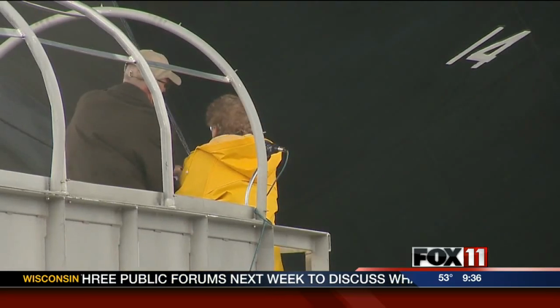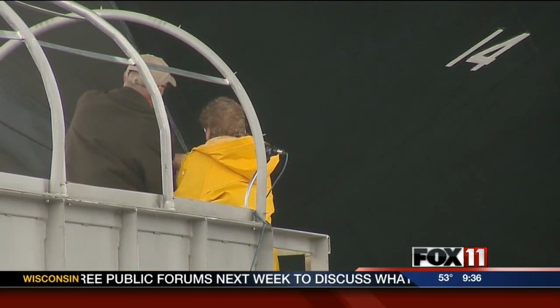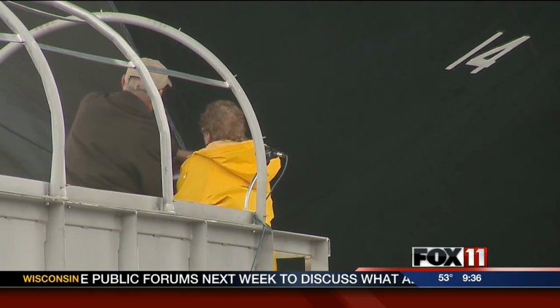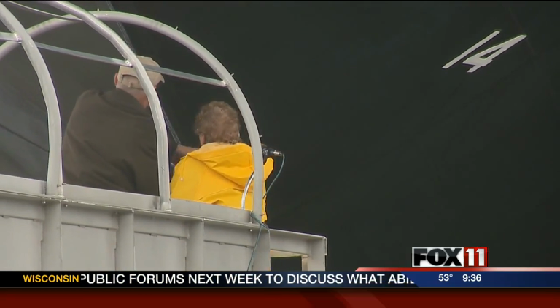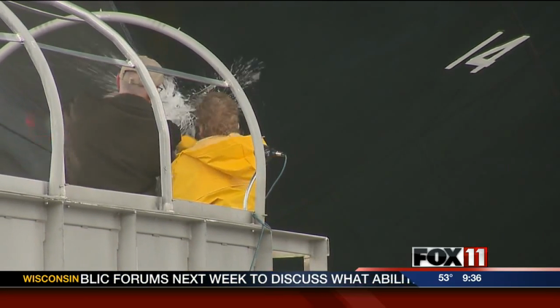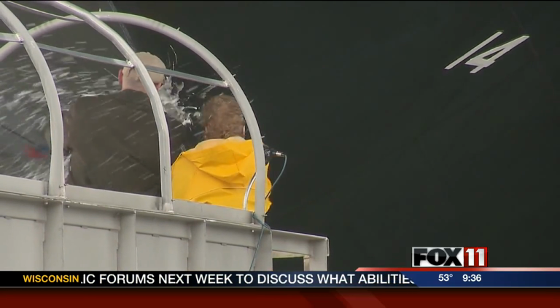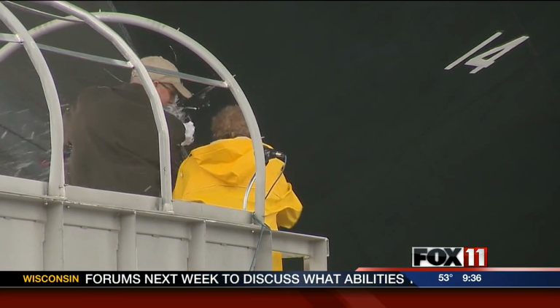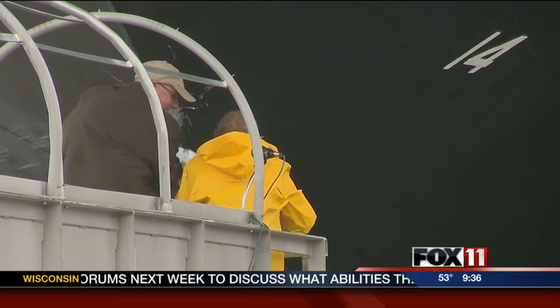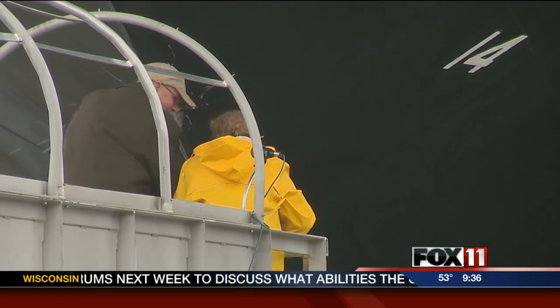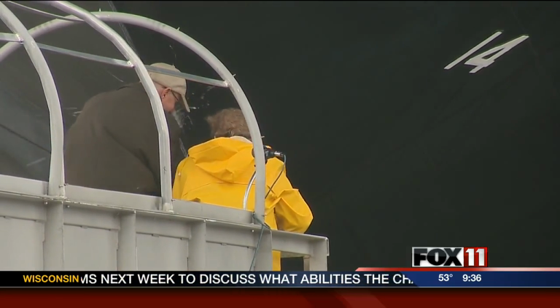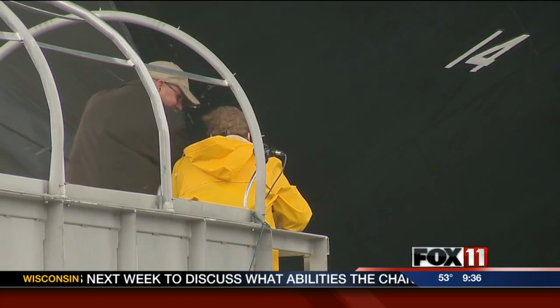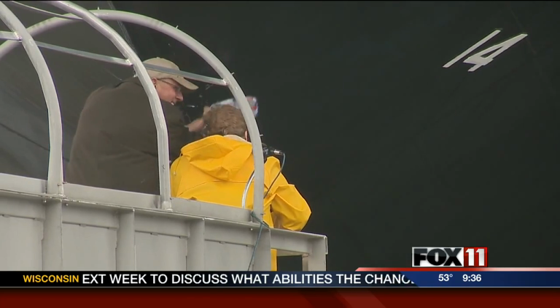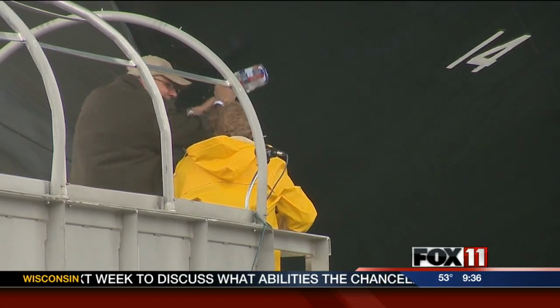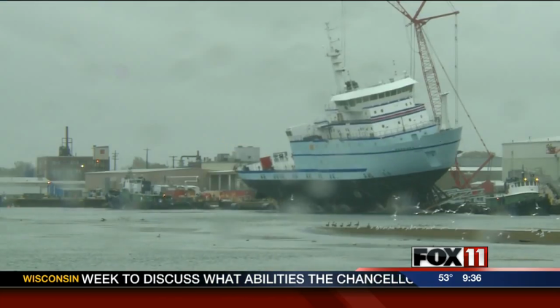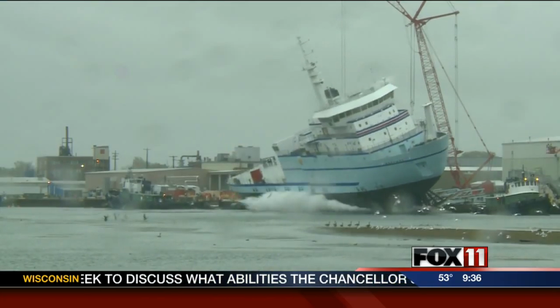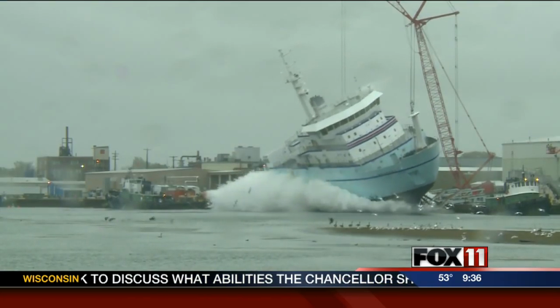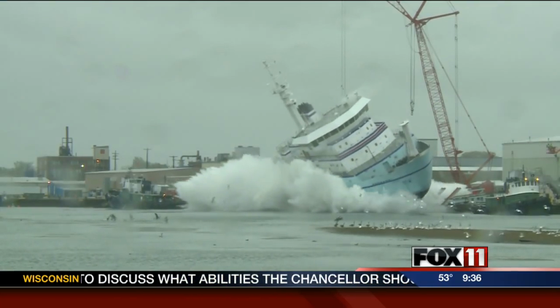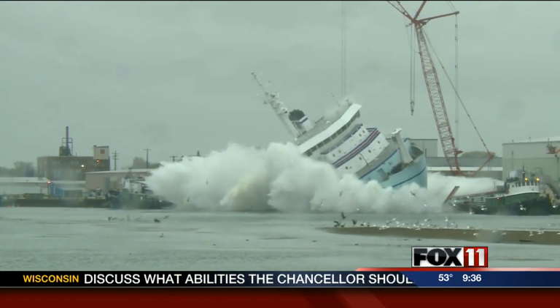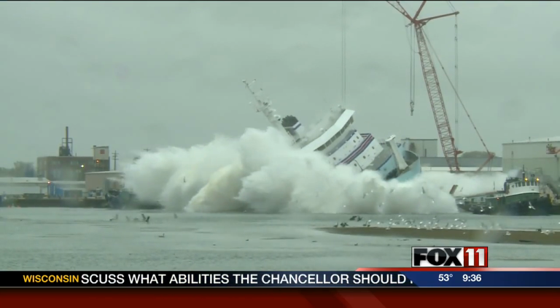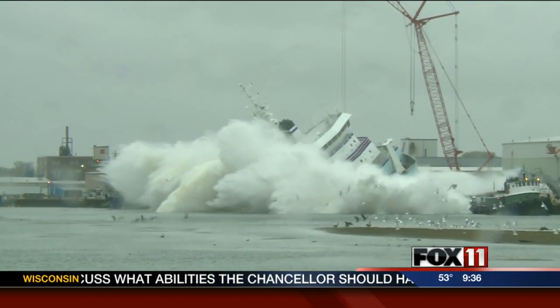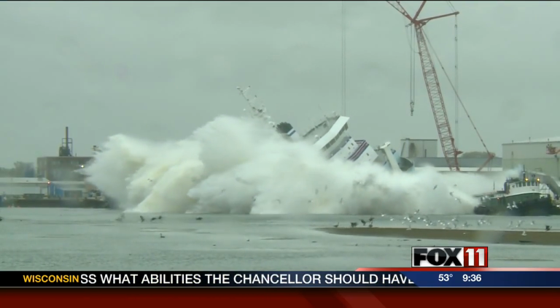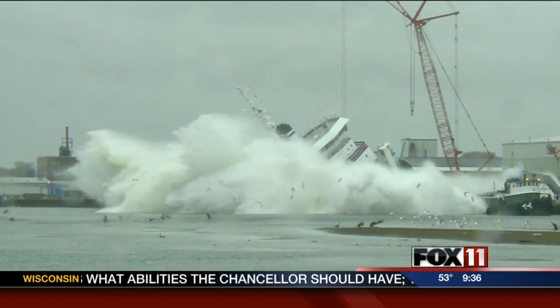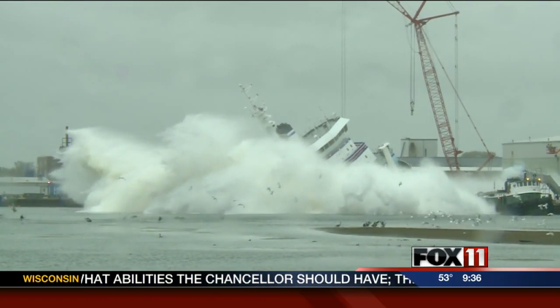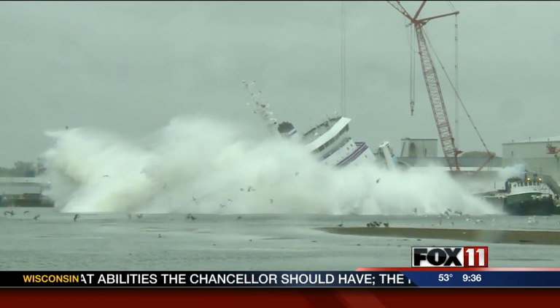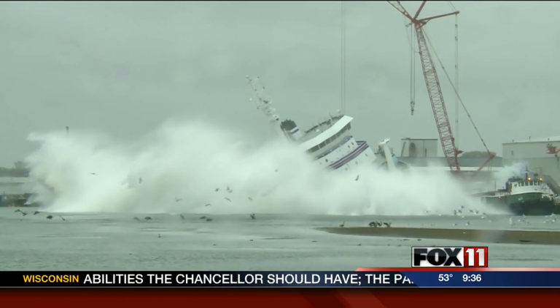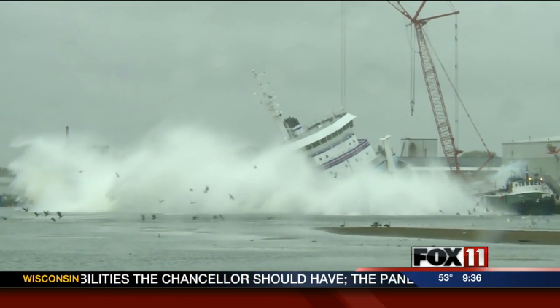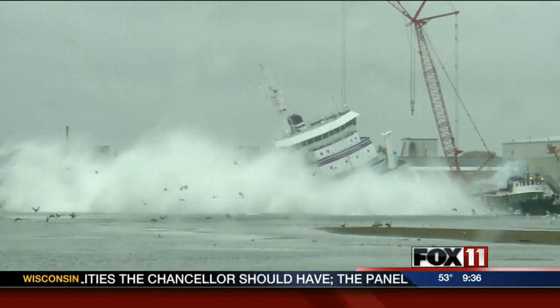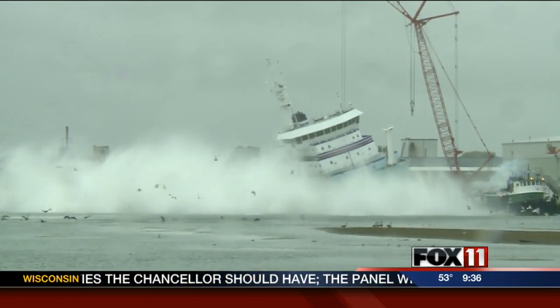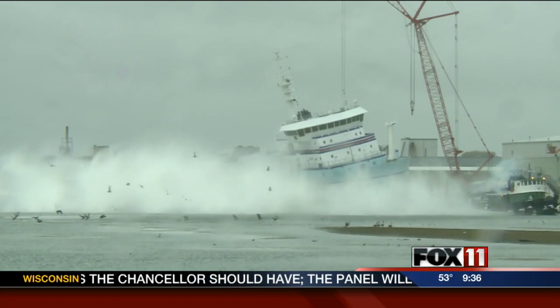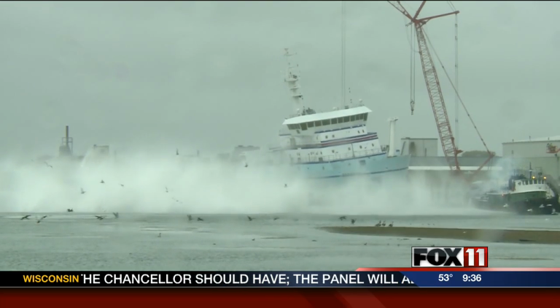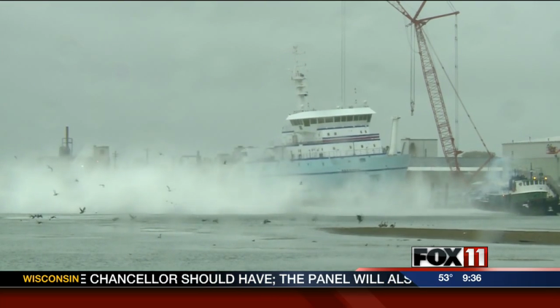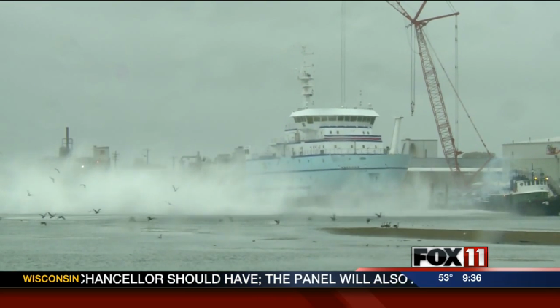Marinette Marine also launched a fisheries research boat in June, and with multiple contracts now secured for future combat ships, Marinette Marine expects launches like this one twice a year for several years.